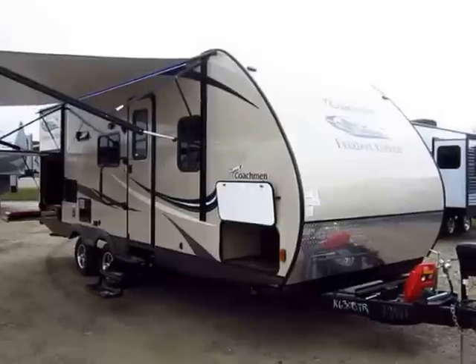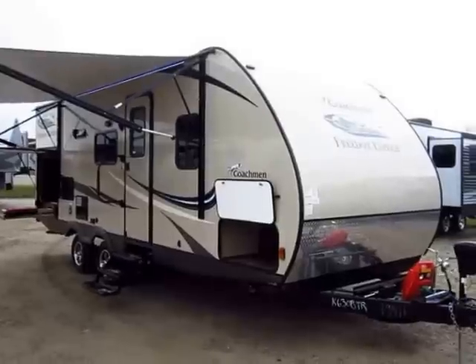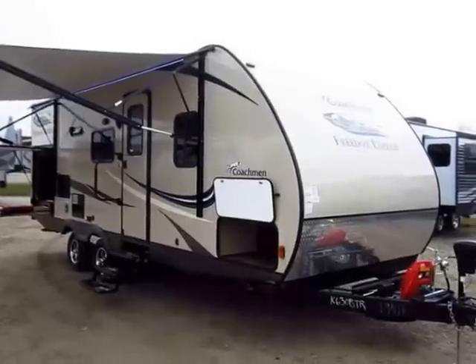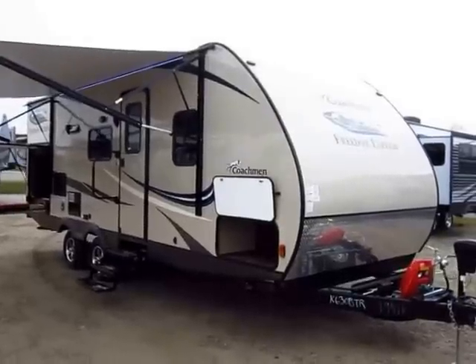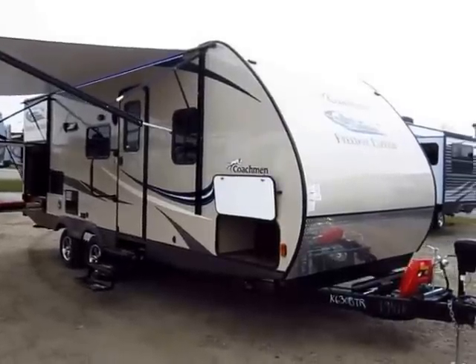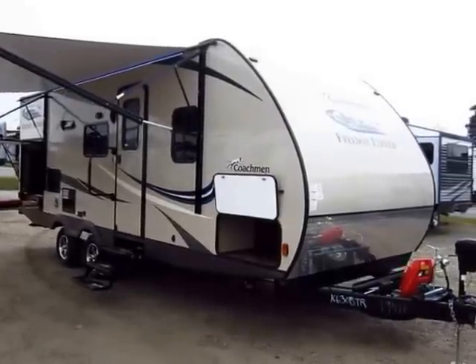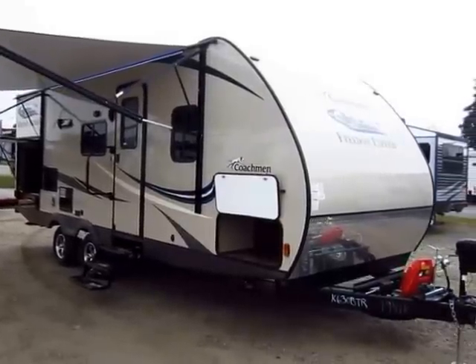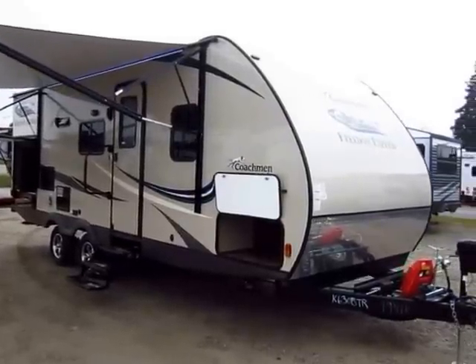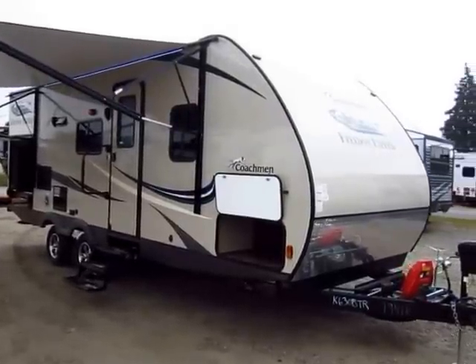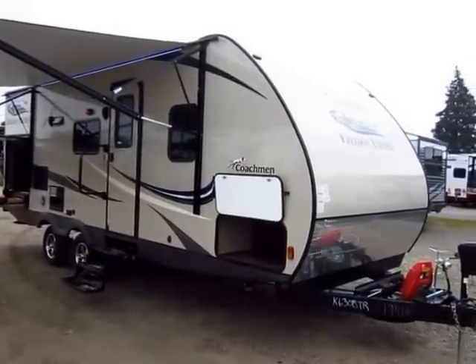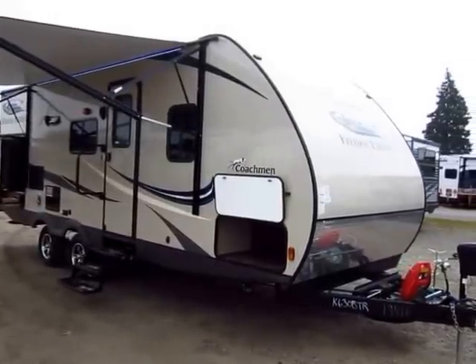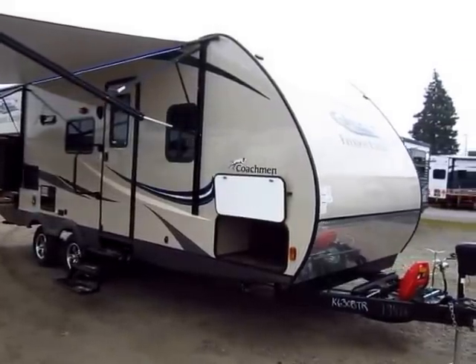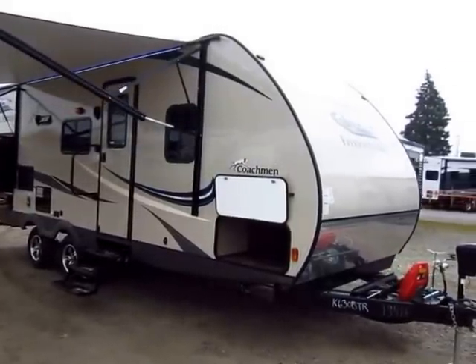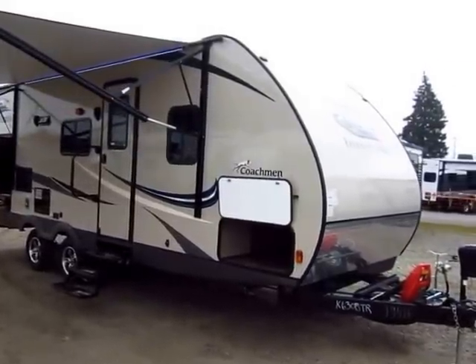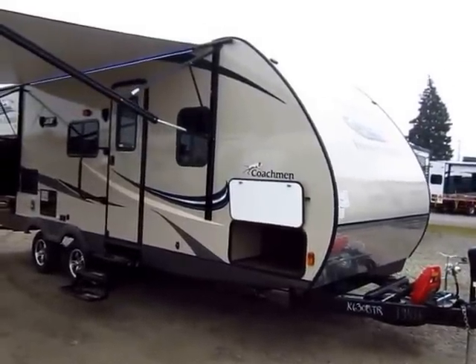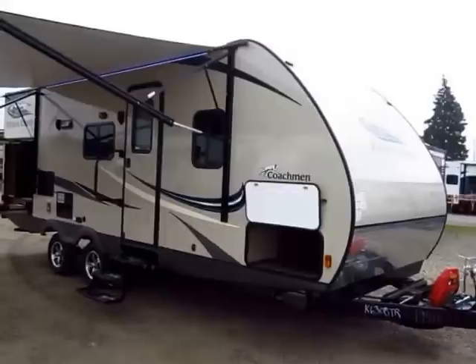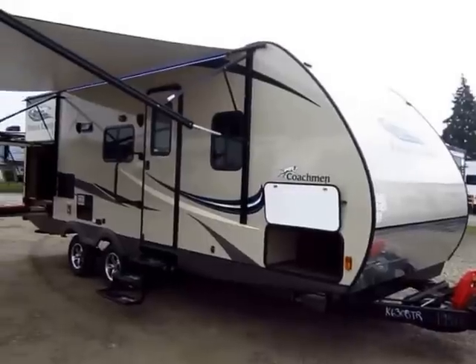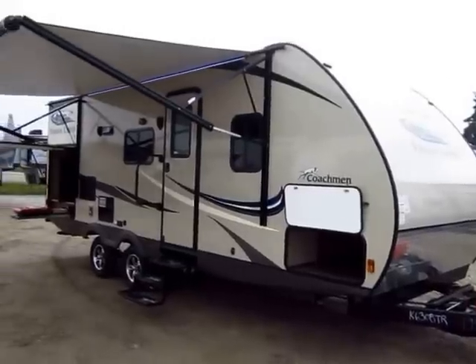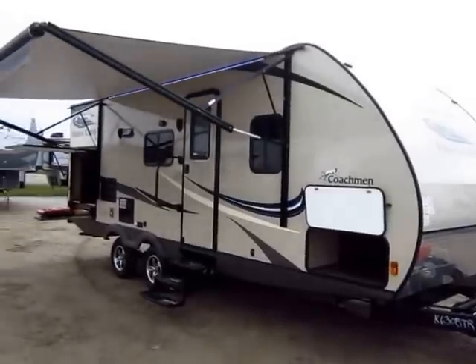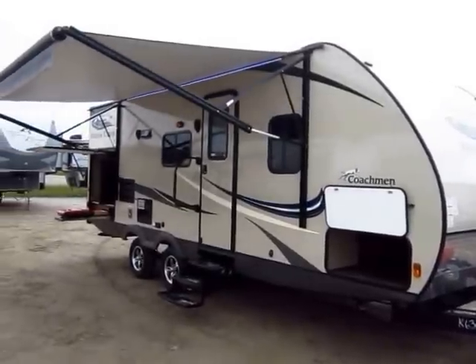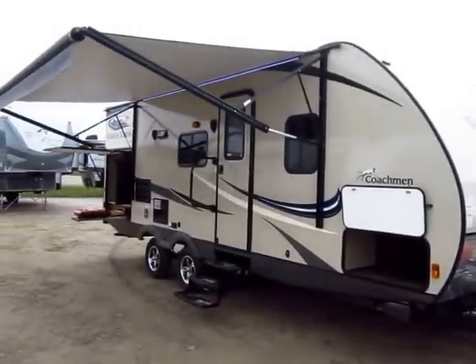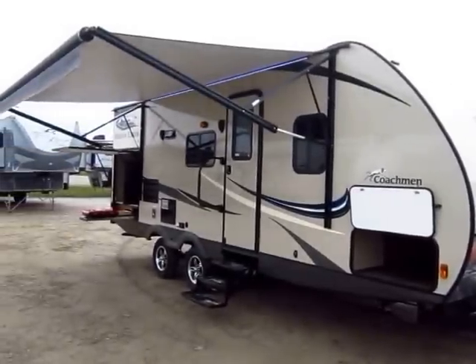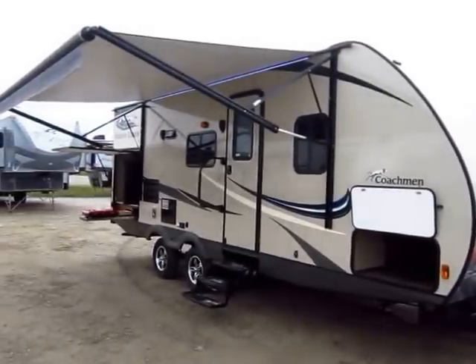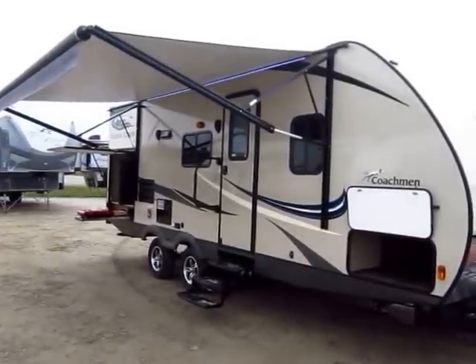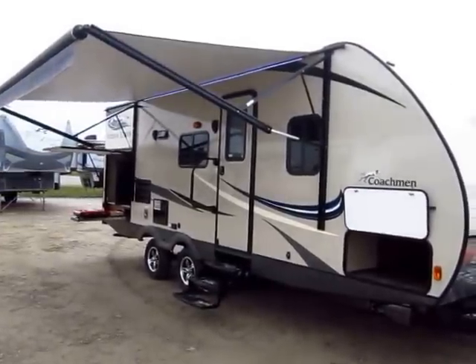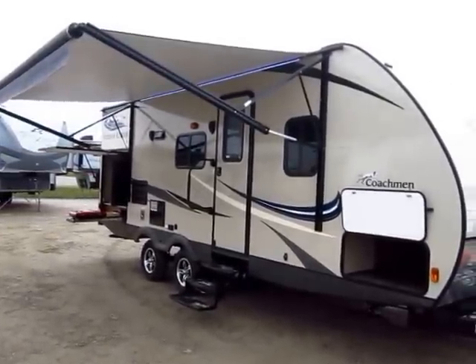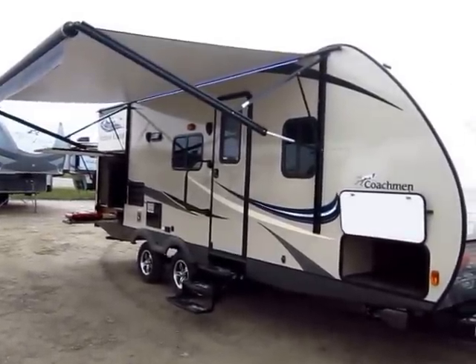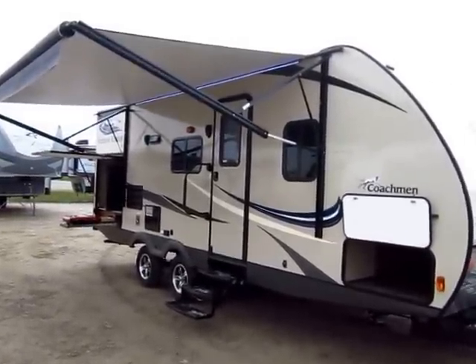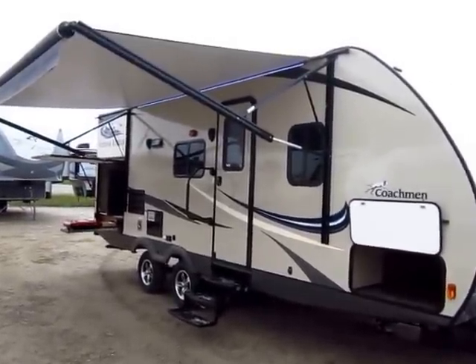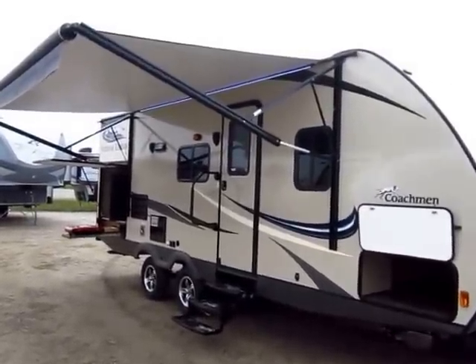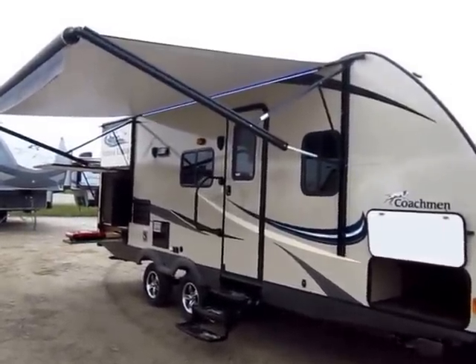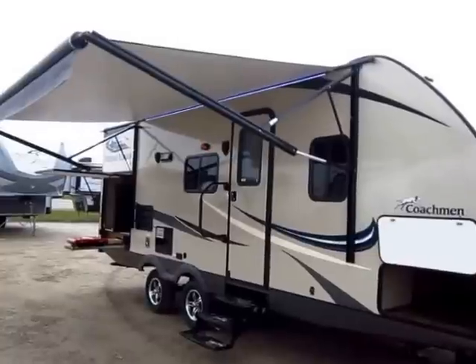Freedom Express 231 RBDS Coachman here at Haylett RV of Coldwater, Michigan on a terribly overcast day. I'm getting some really wicked glare off the shiny fiberglass nose of this, so bear with me a little bit.